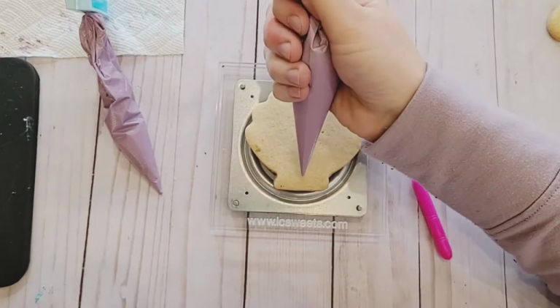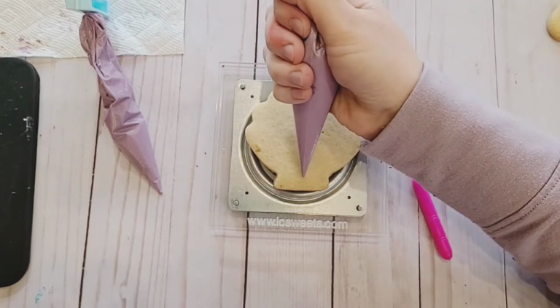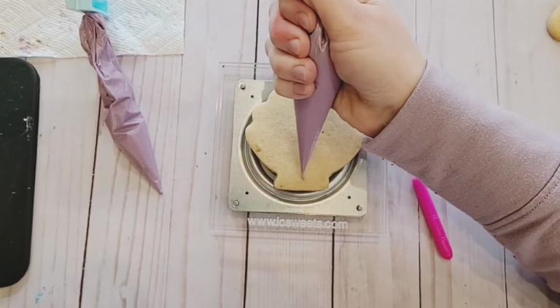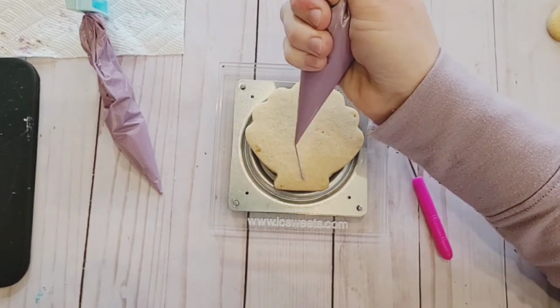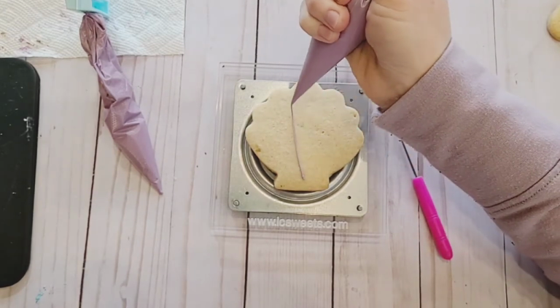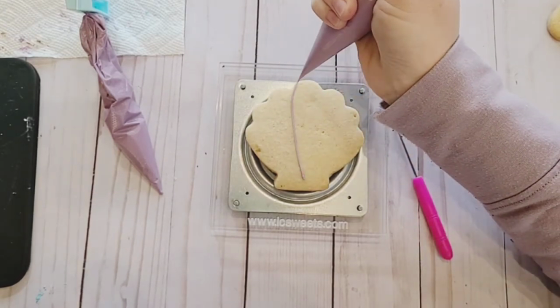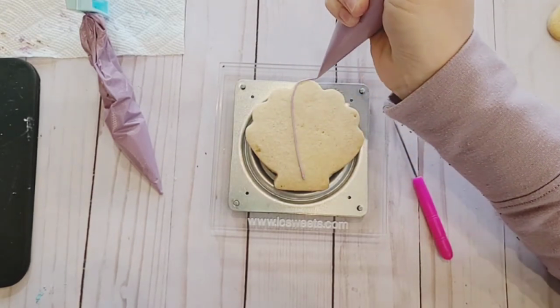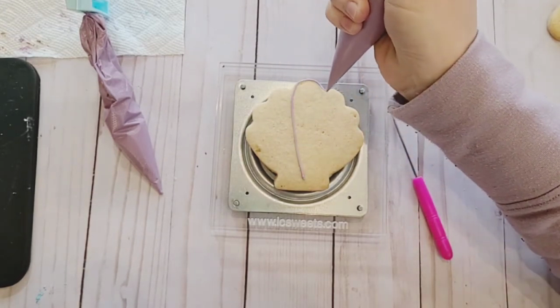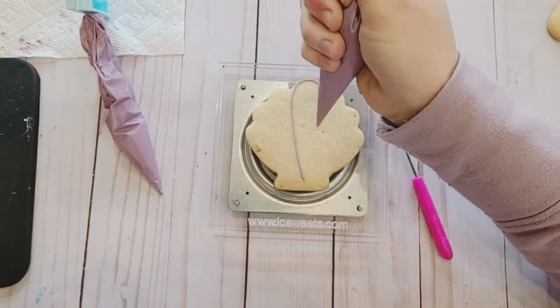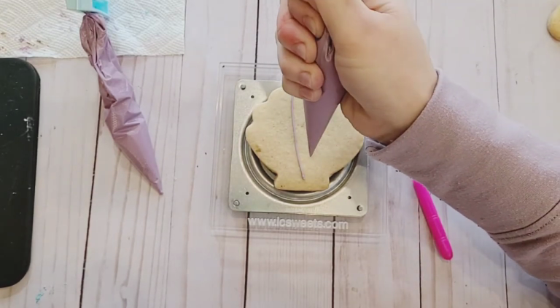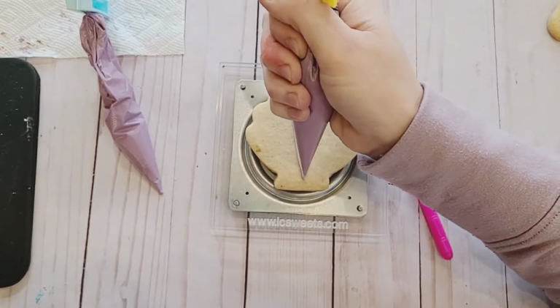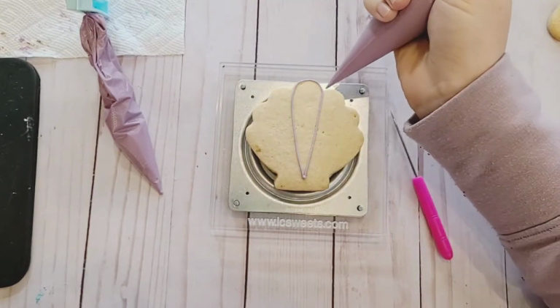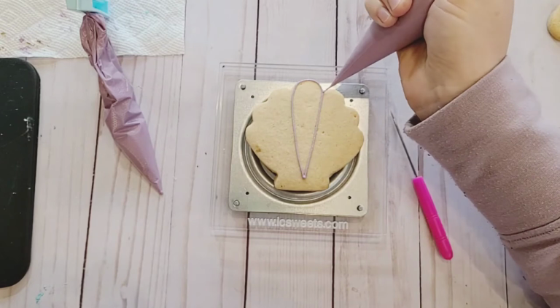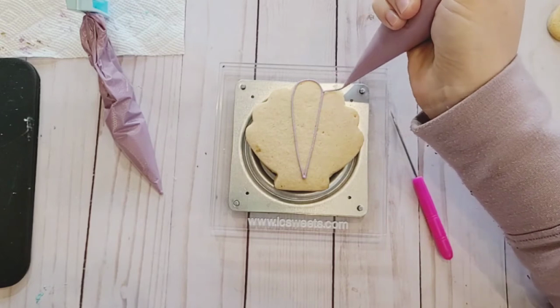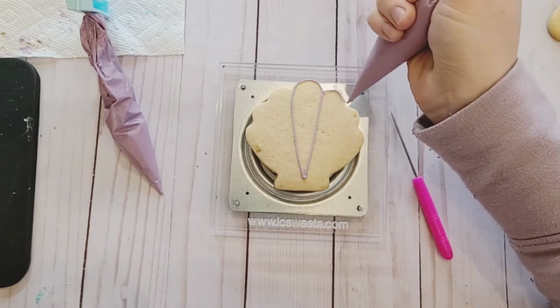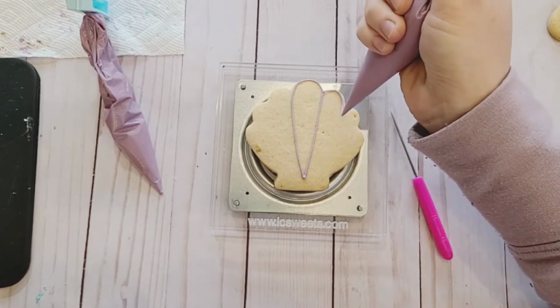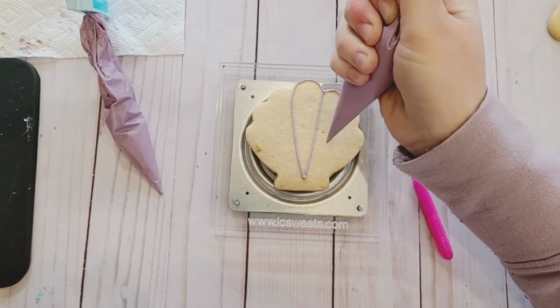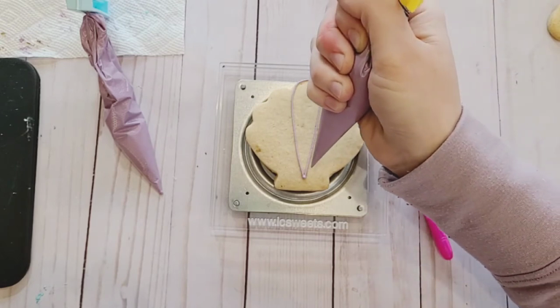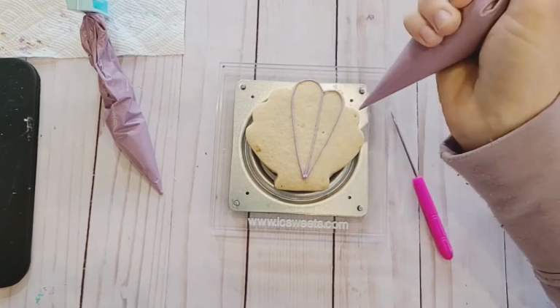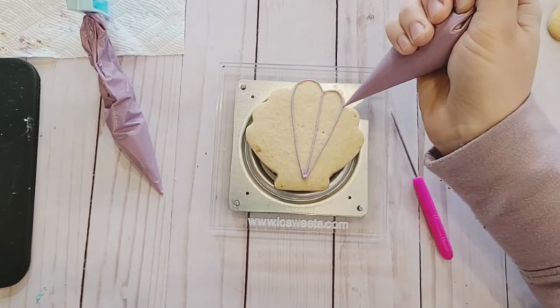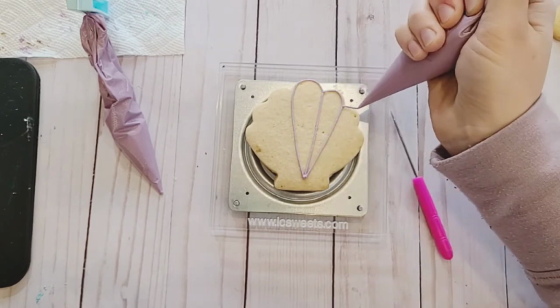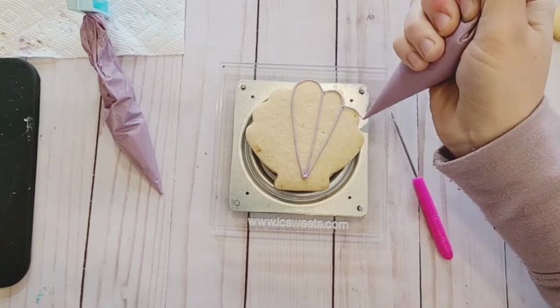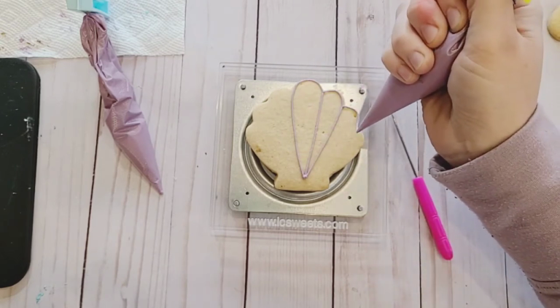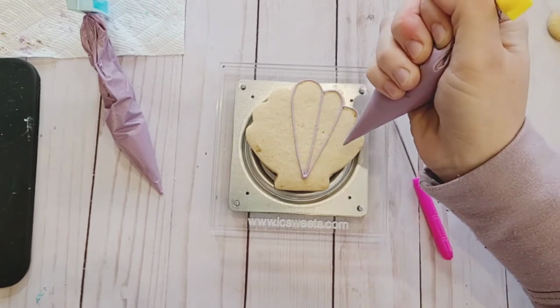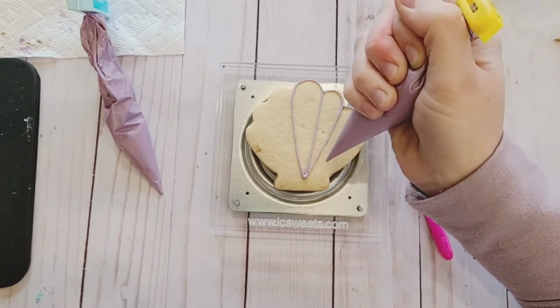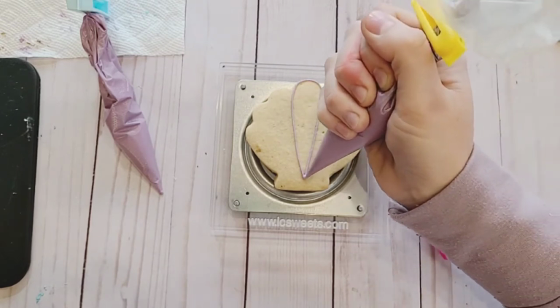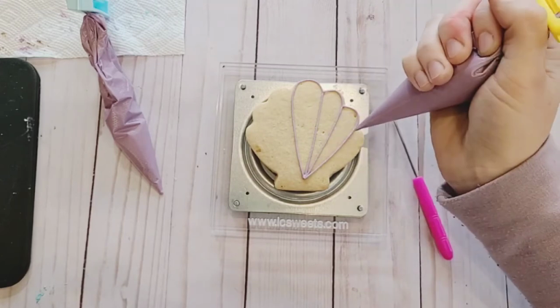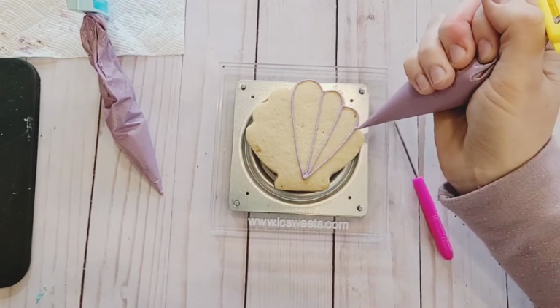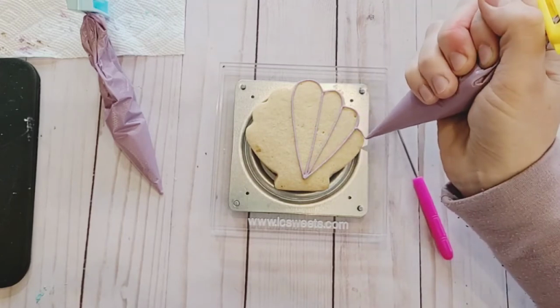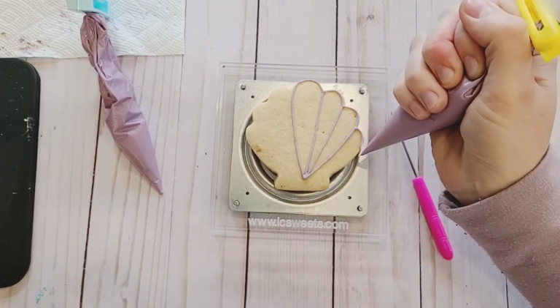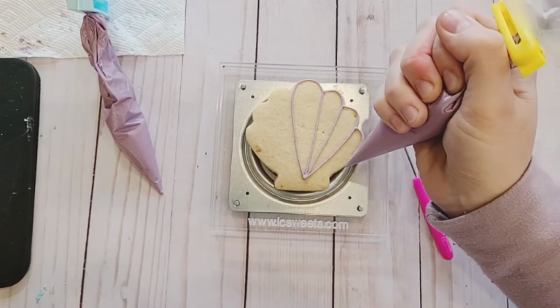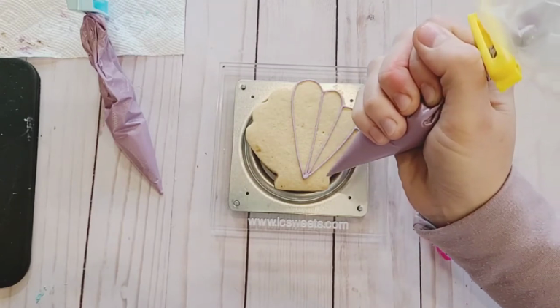Welcome back to my channel. This is part one of a series showing each cookie I put together in a mermaid first birthday cookie set. Today I'm going to show you how I made my seashell cookie first.